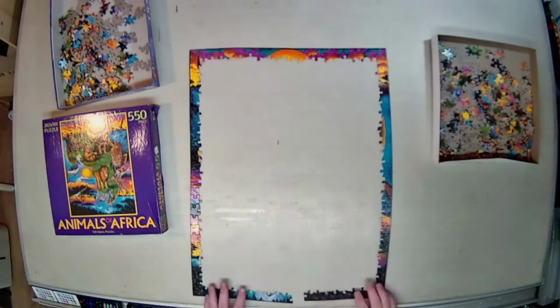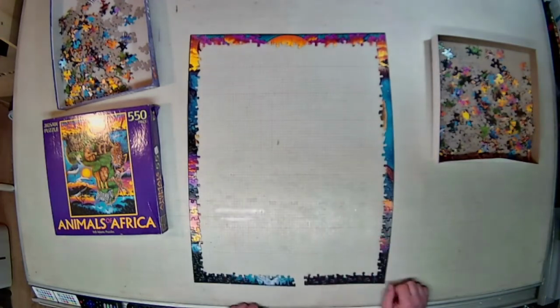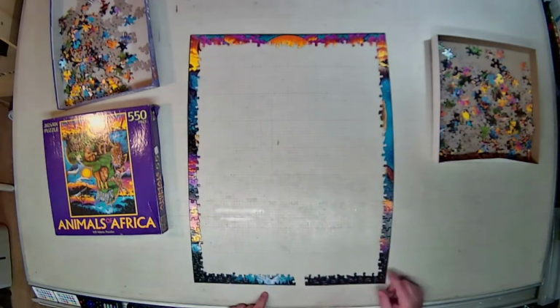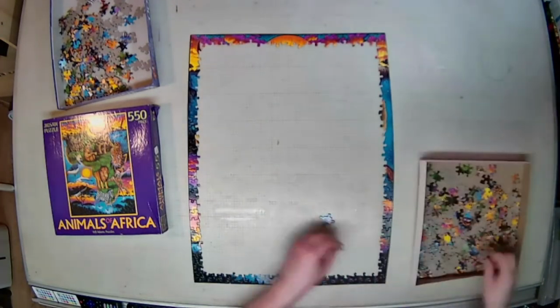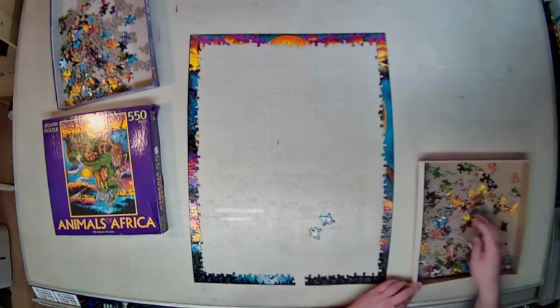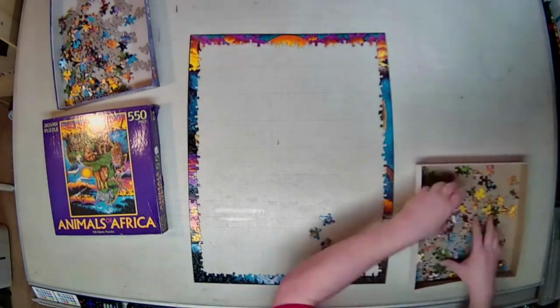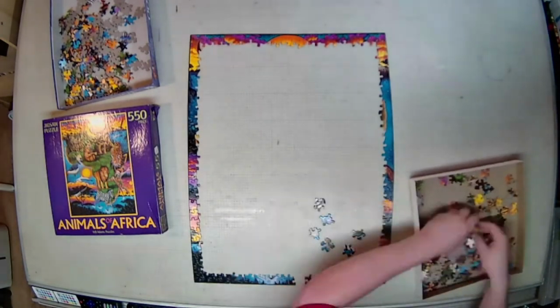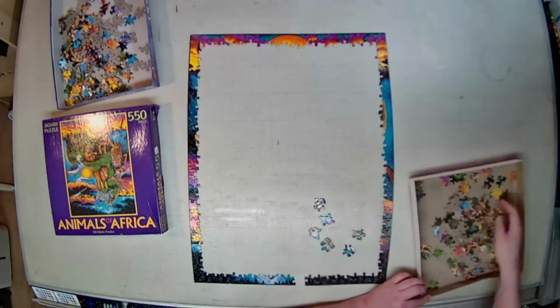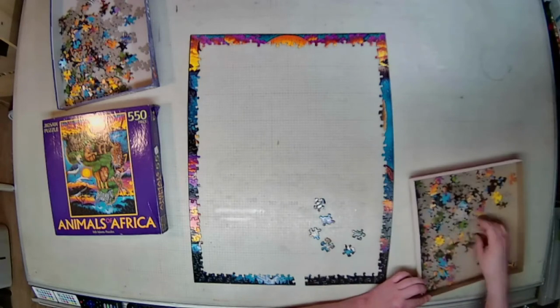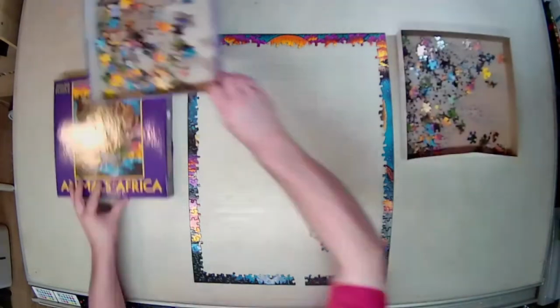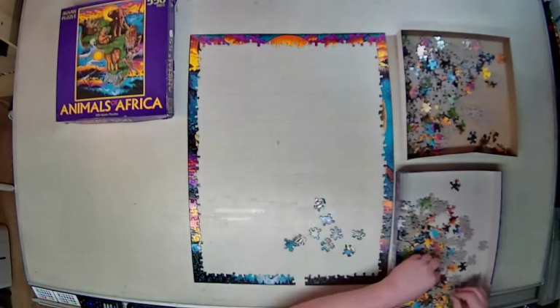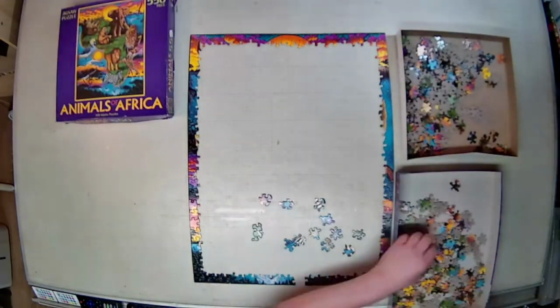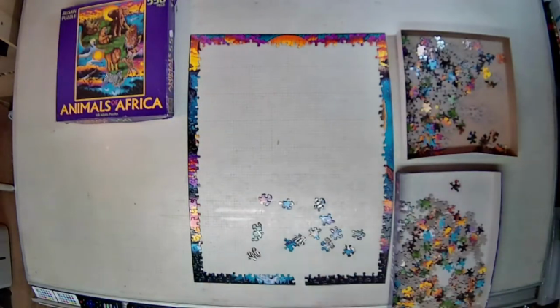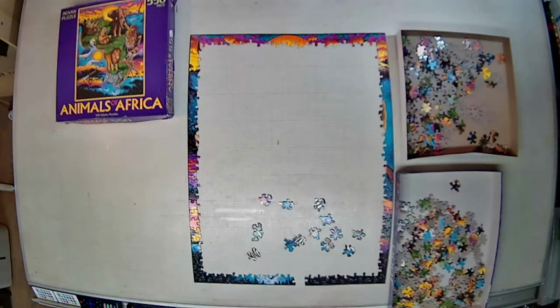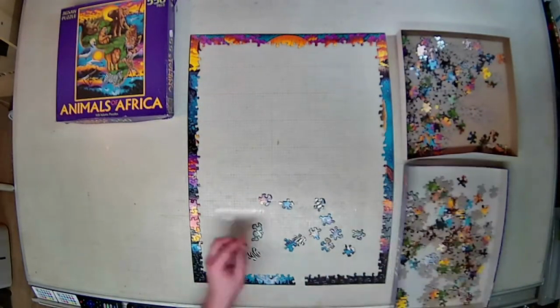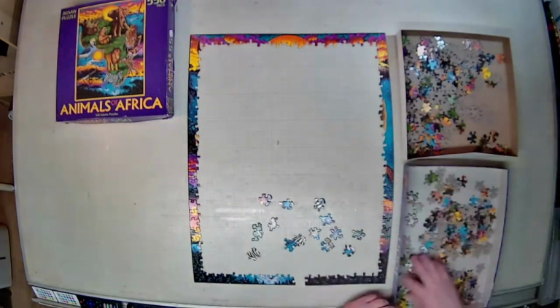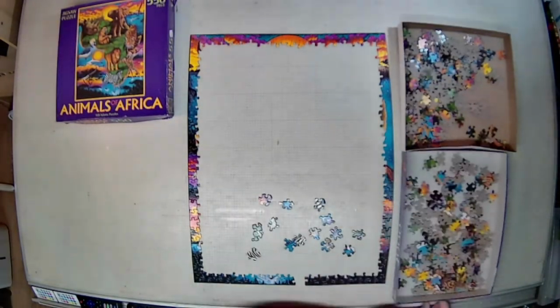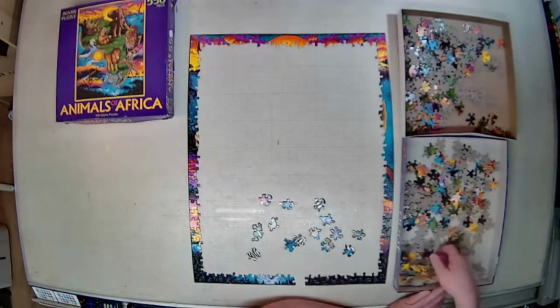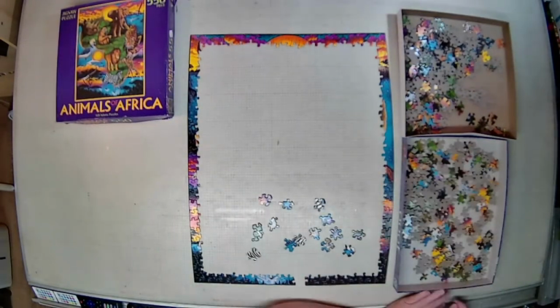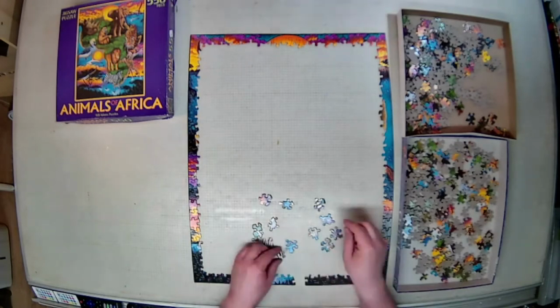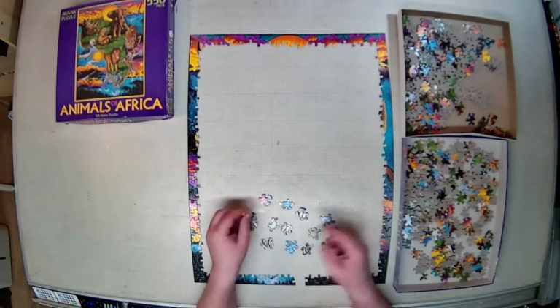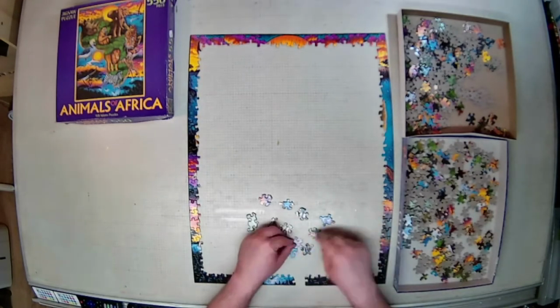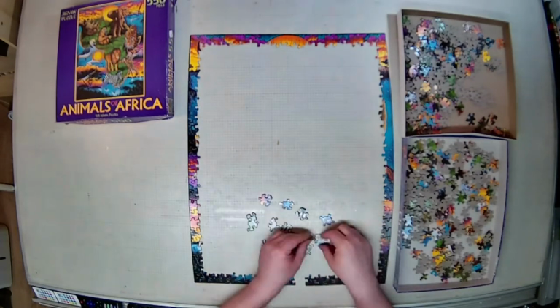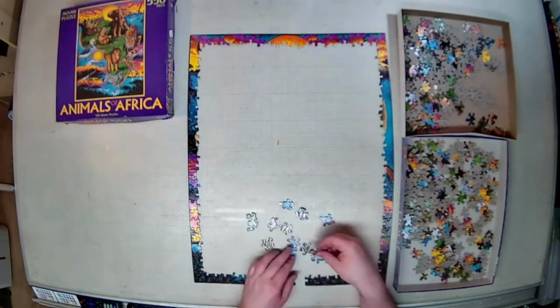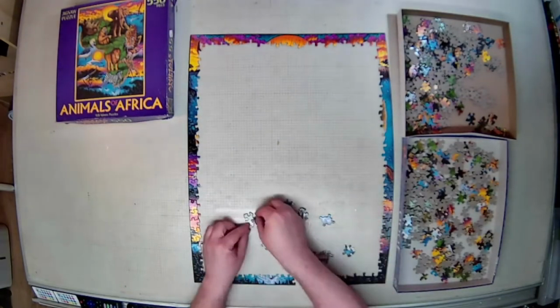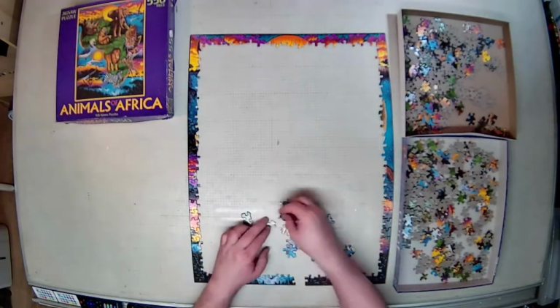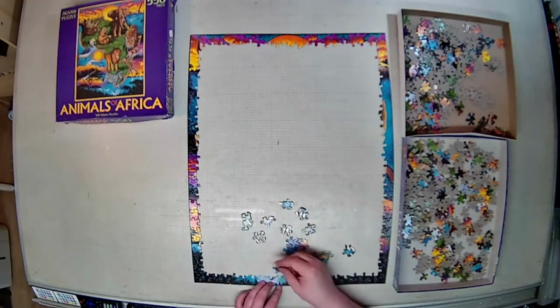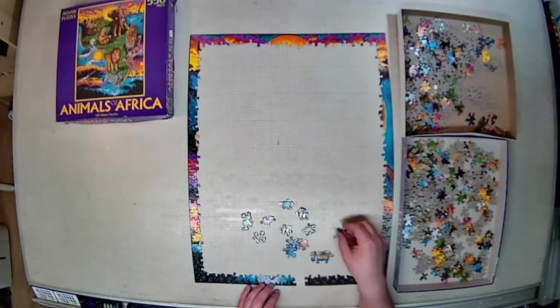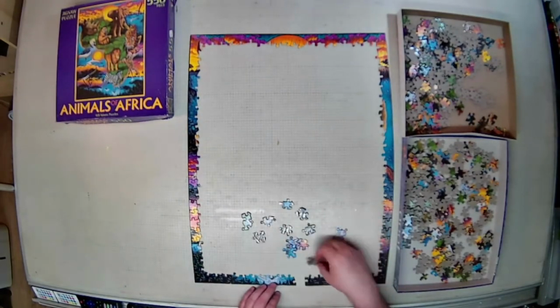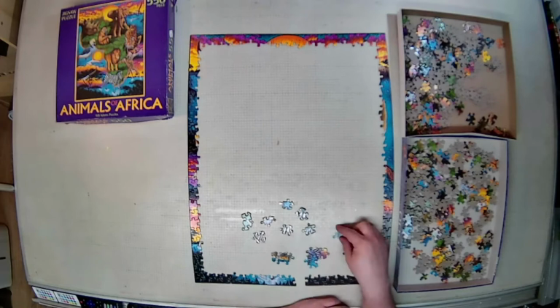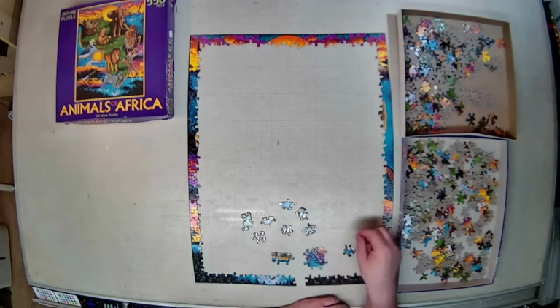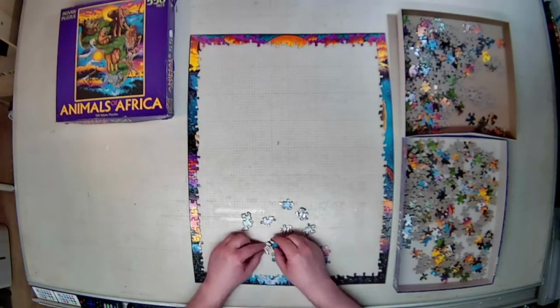This is a 550 piece puzzle. The total build time was just under two and a half hours, but I did have some help in this case. So it's a quick build, family fun, nice puzzle.